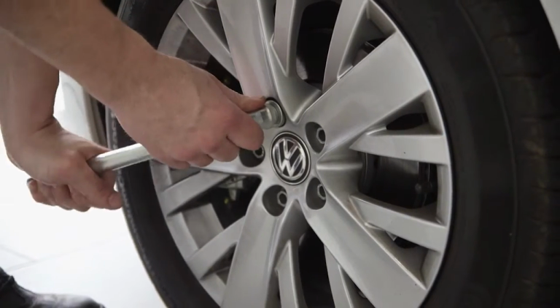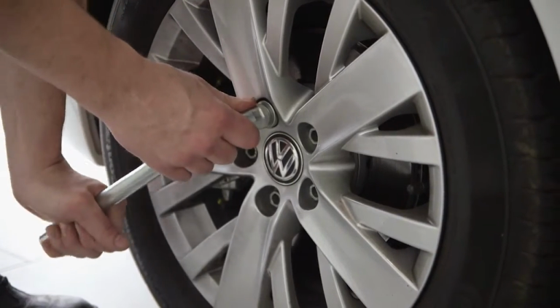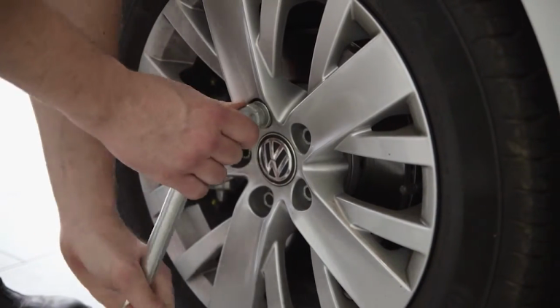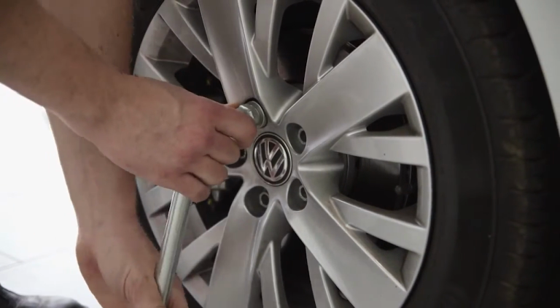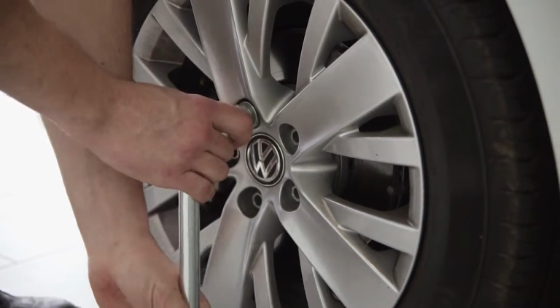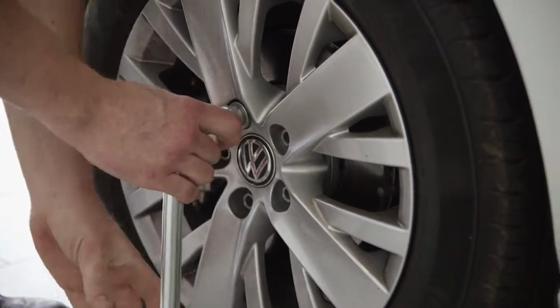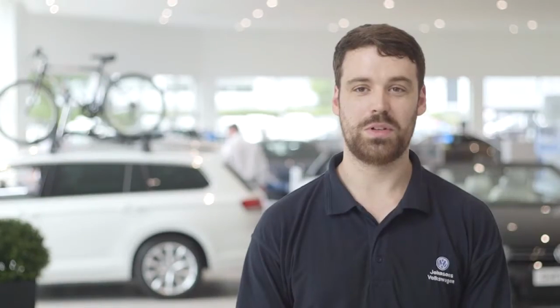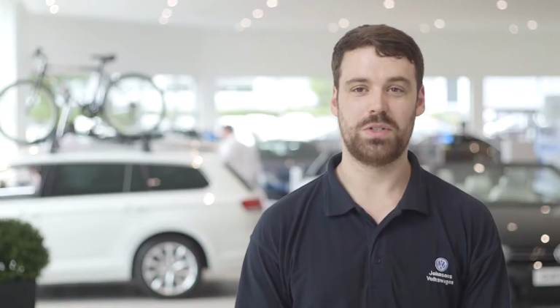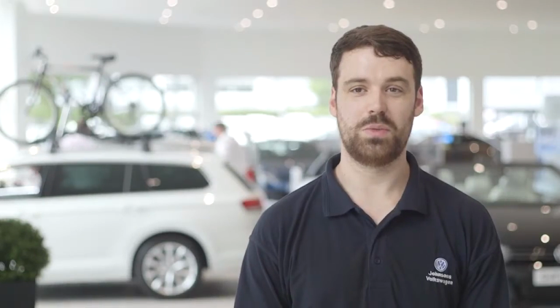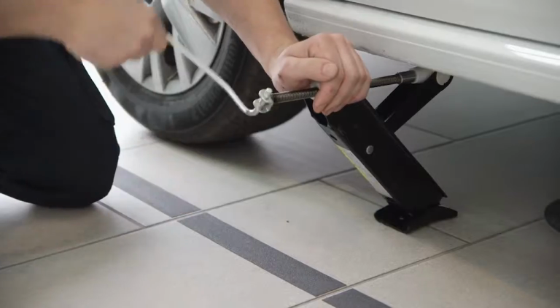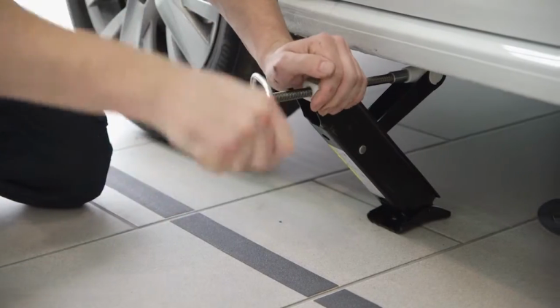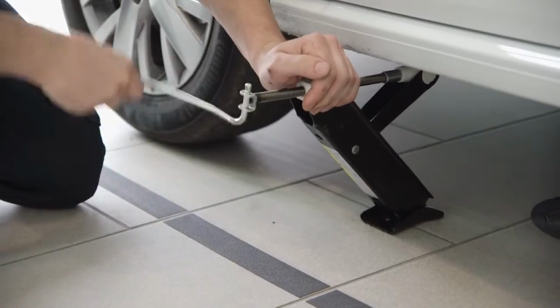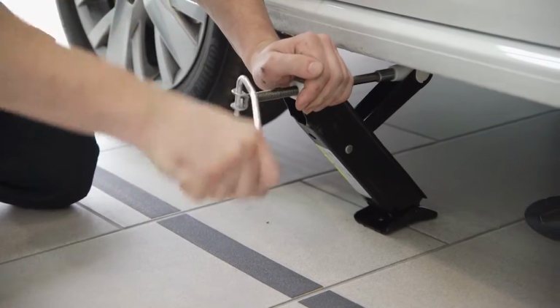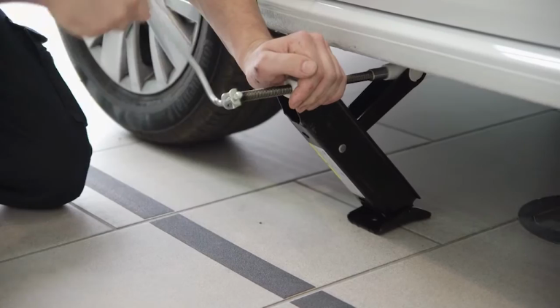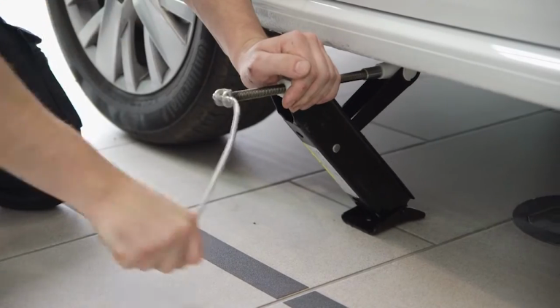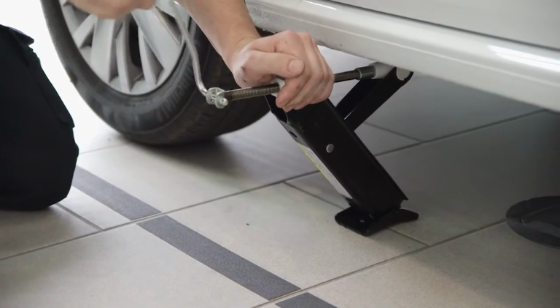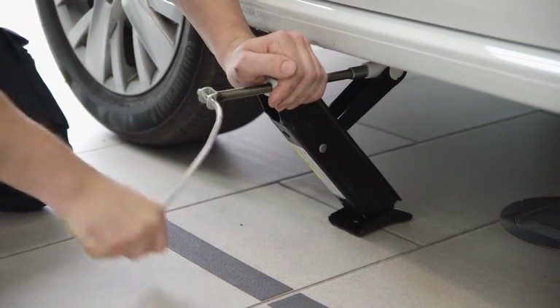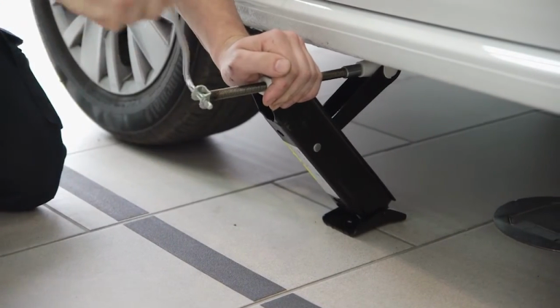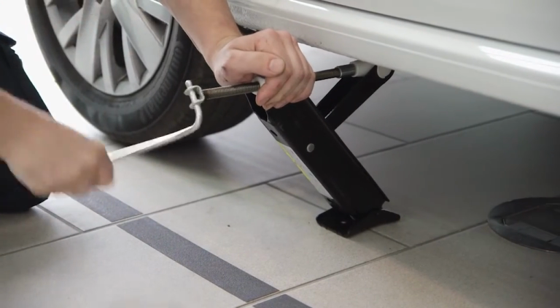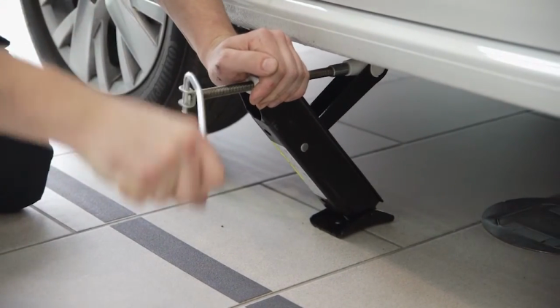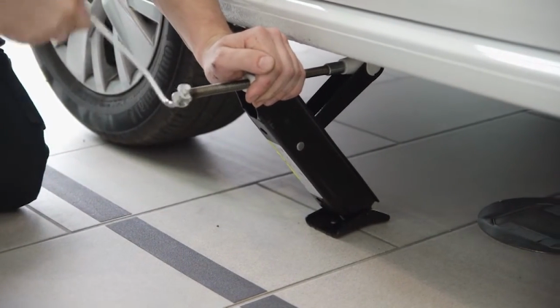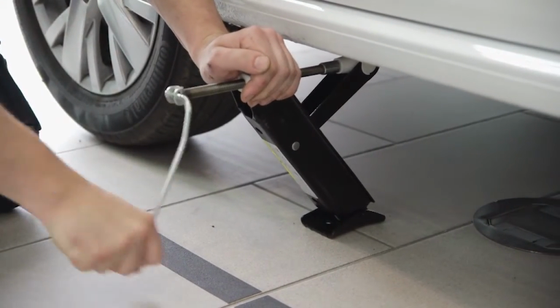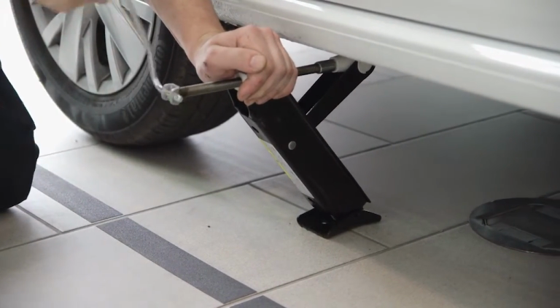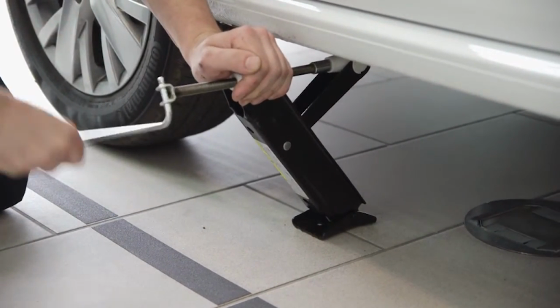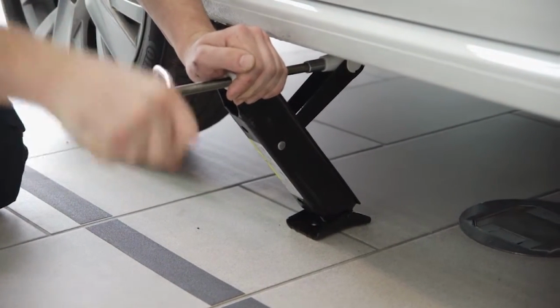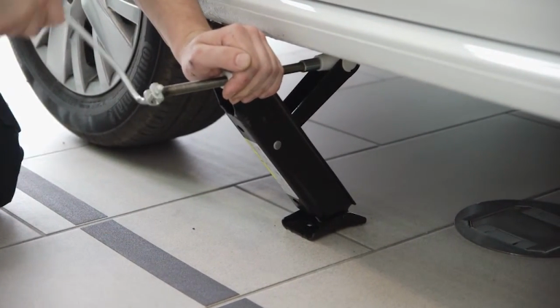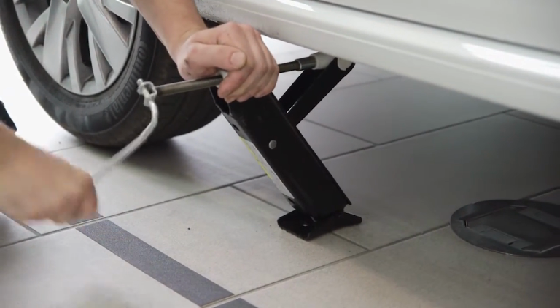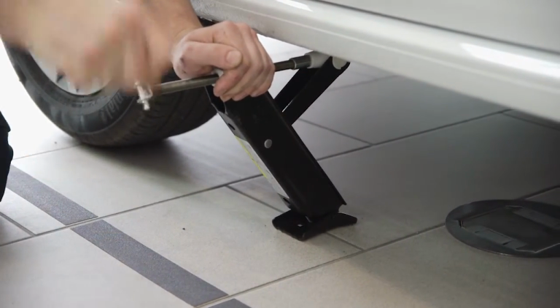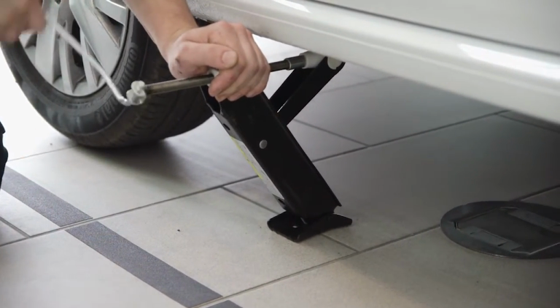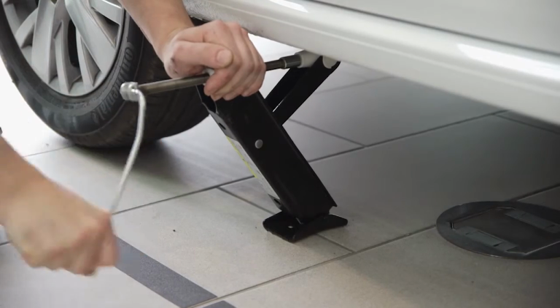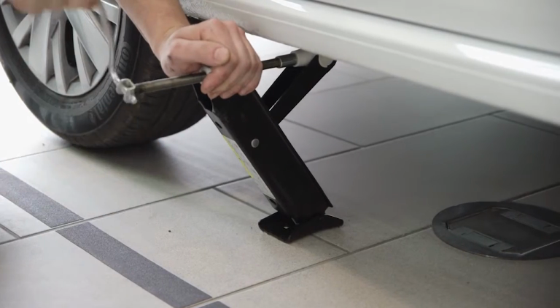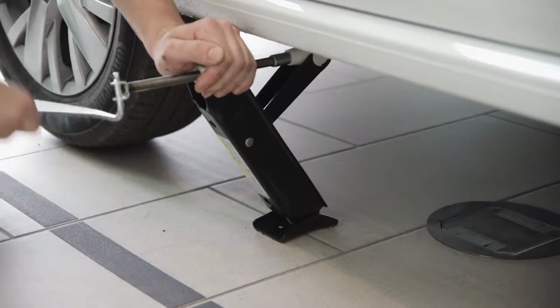Place the jack in the recommended lifting point closest to the wheel to be removed and extend the jack until it starts to lift the car. You can find out where the jack needs to be positioned by checking your manual.